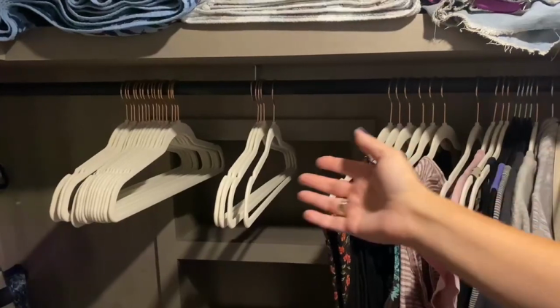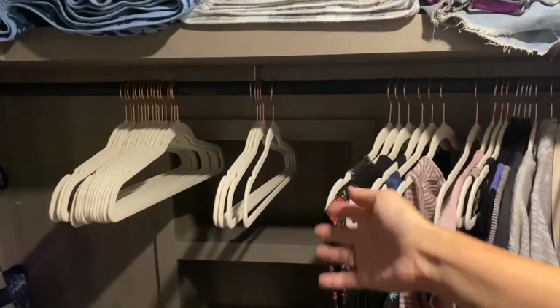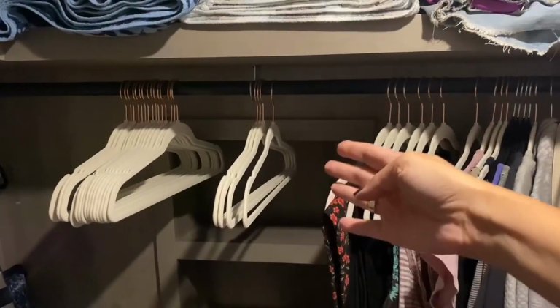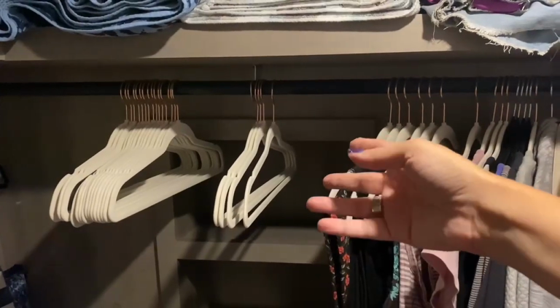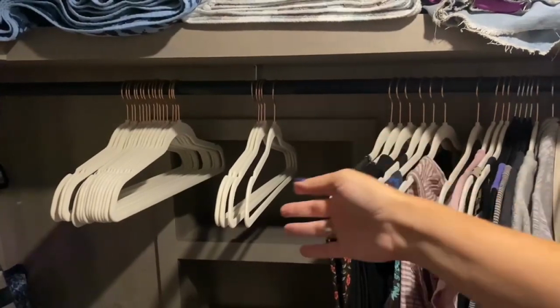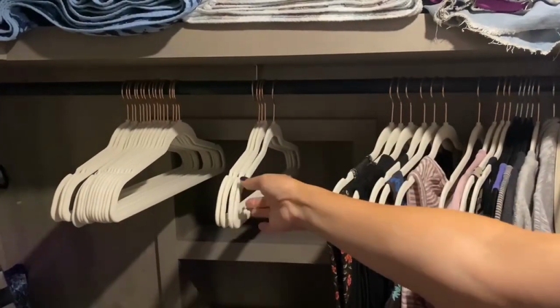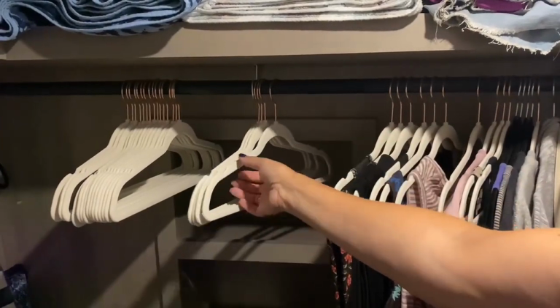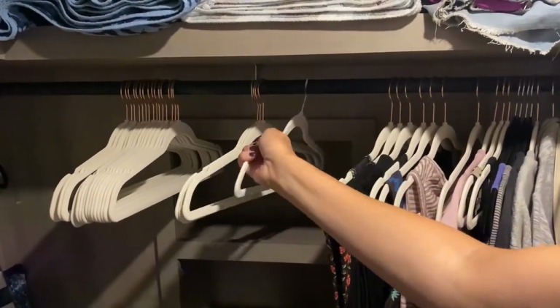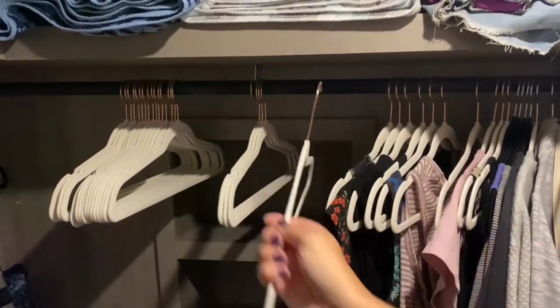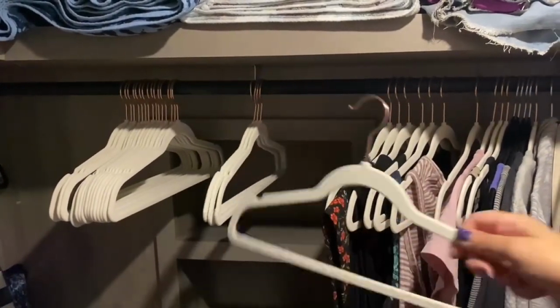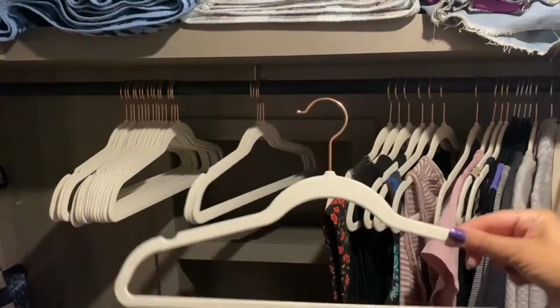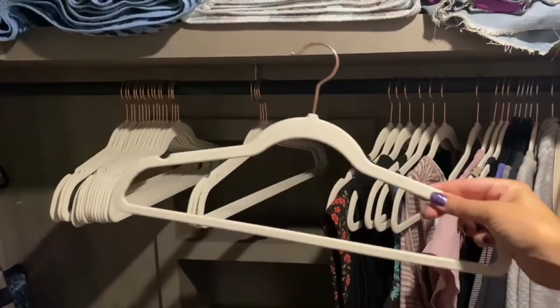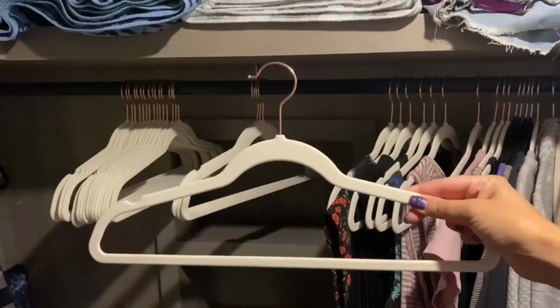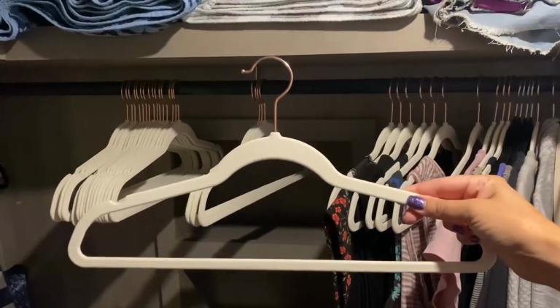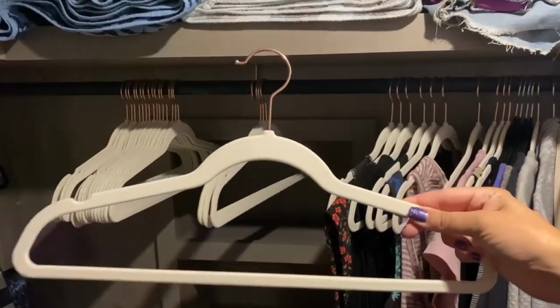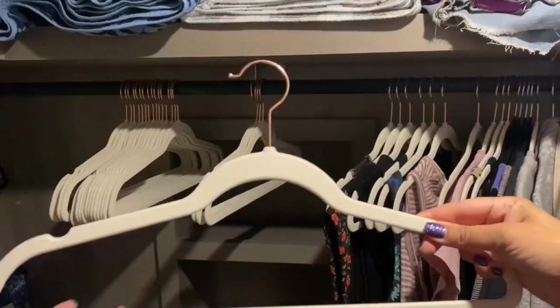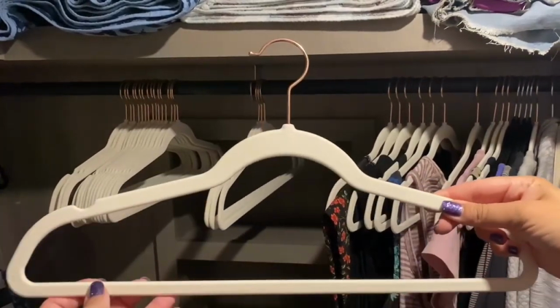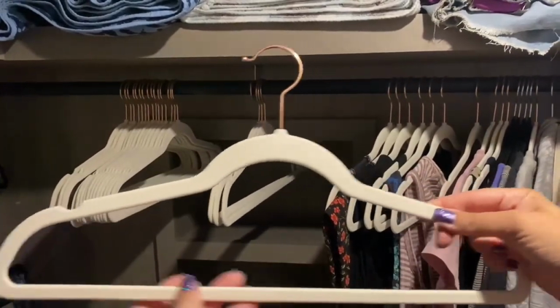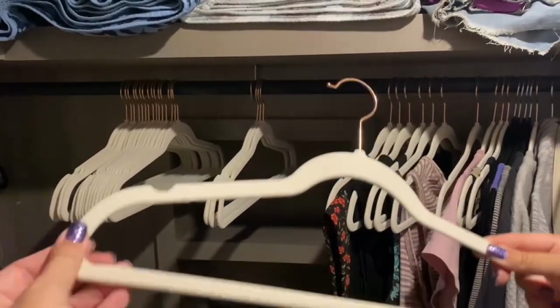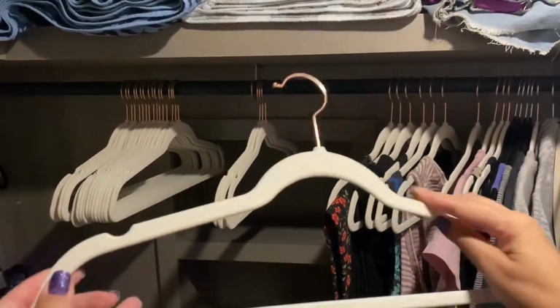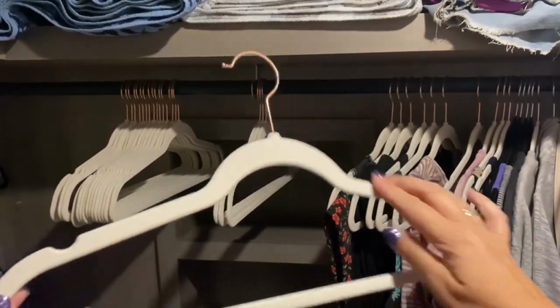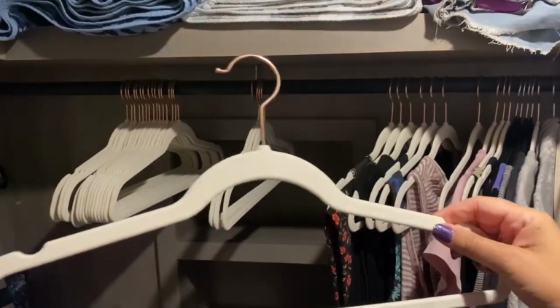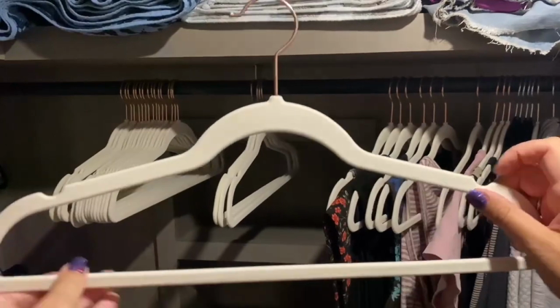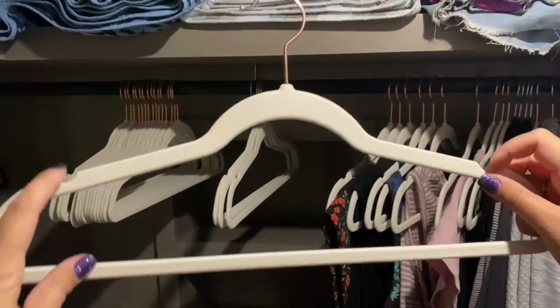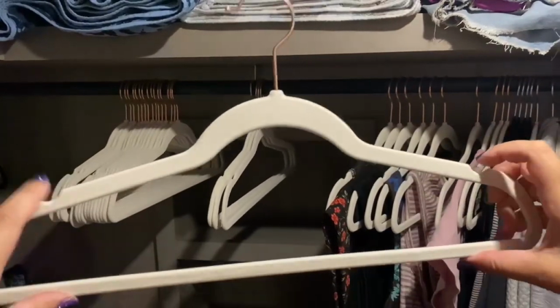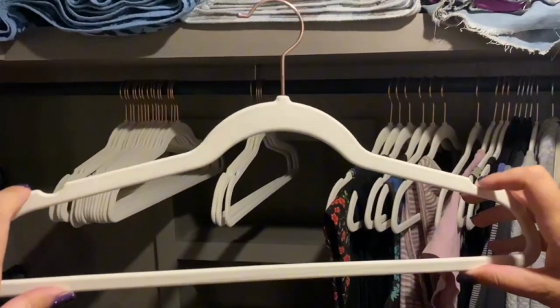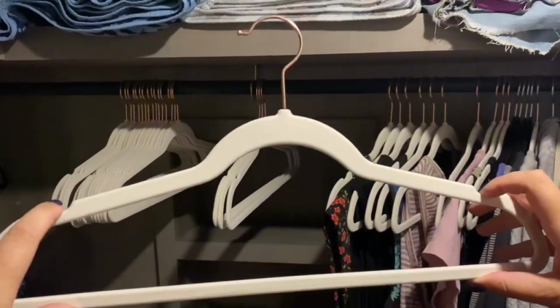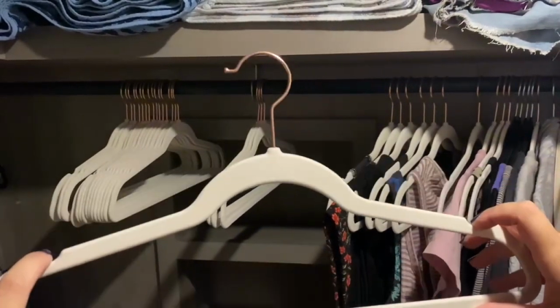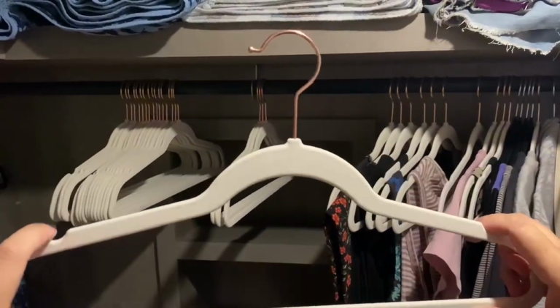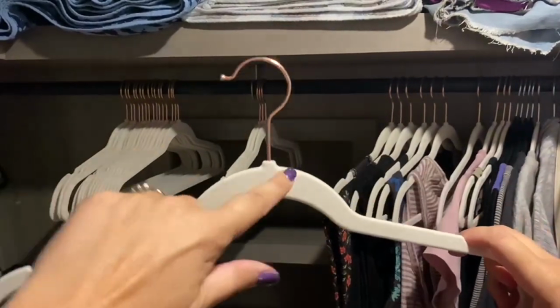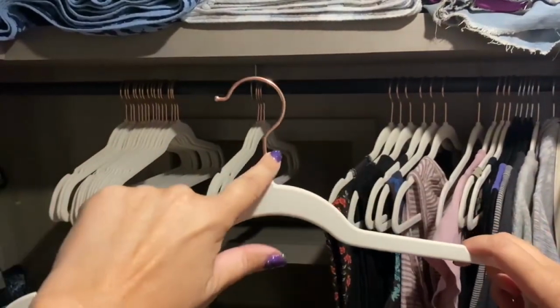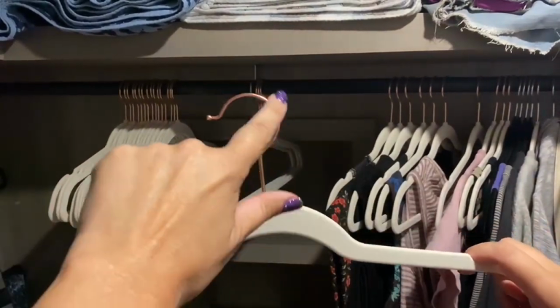It's Floretta Banks and today I'm doing a review of these Amazon Basics Velvet Hangers. These are in the rose gold and pink color, so of course I had to get that color.